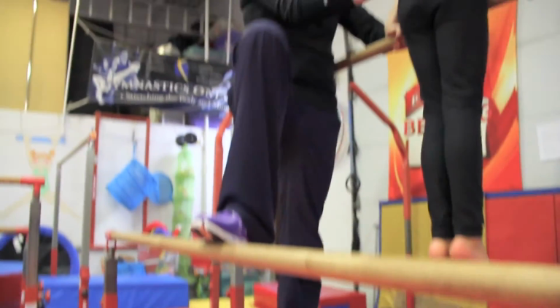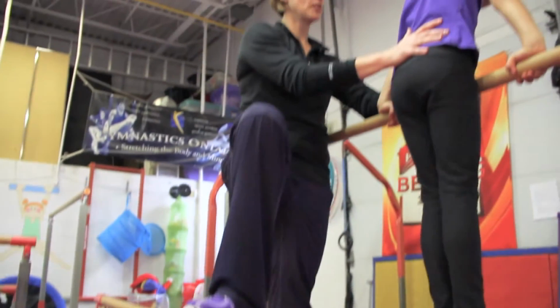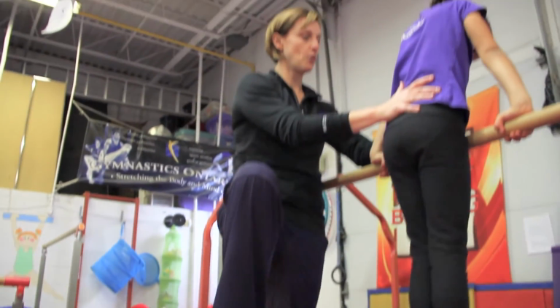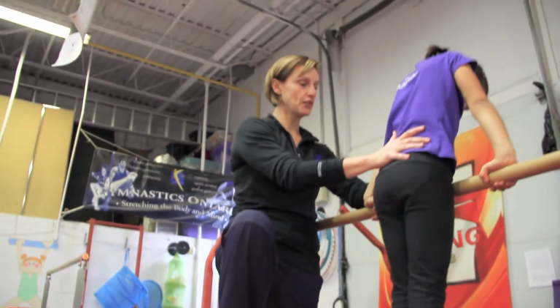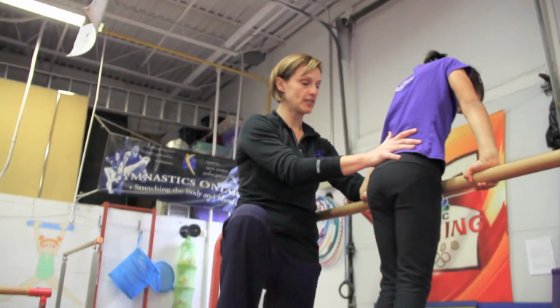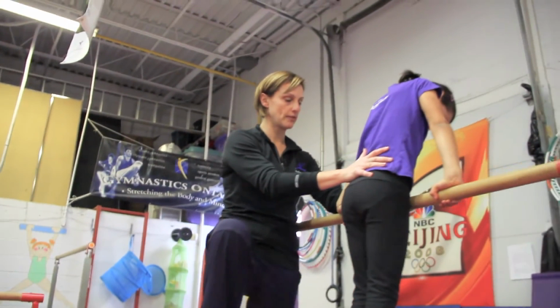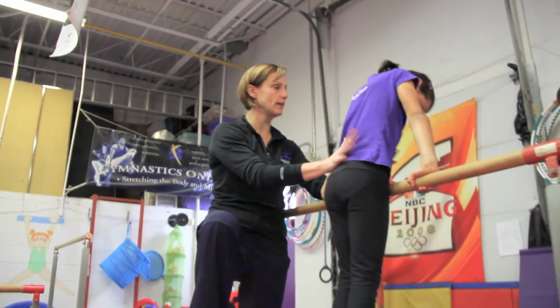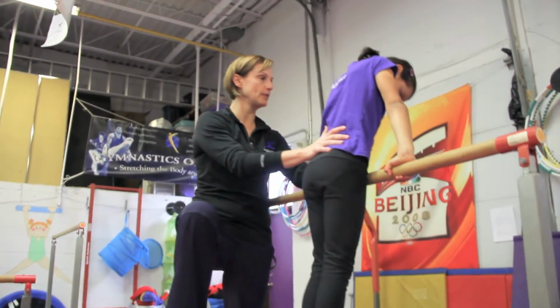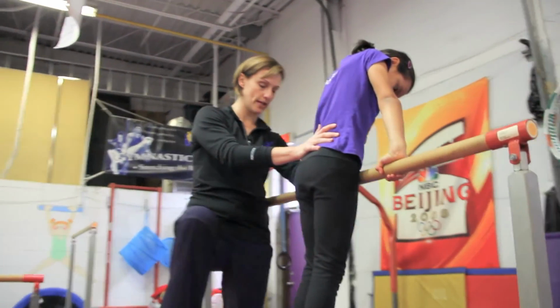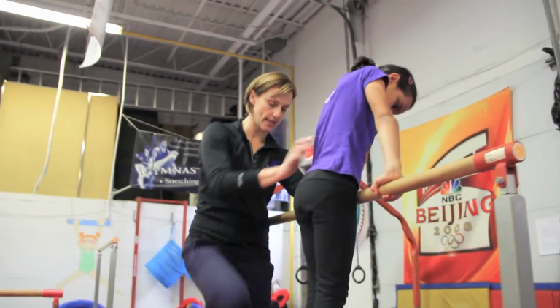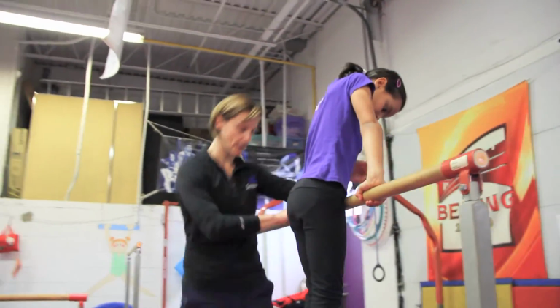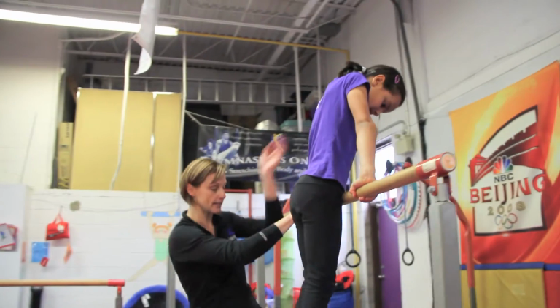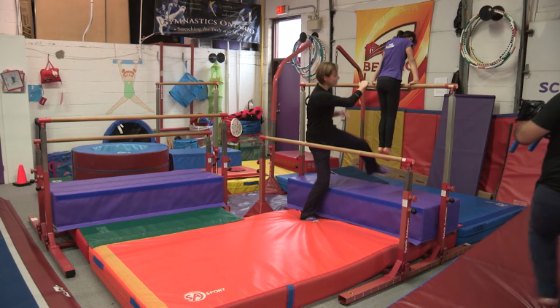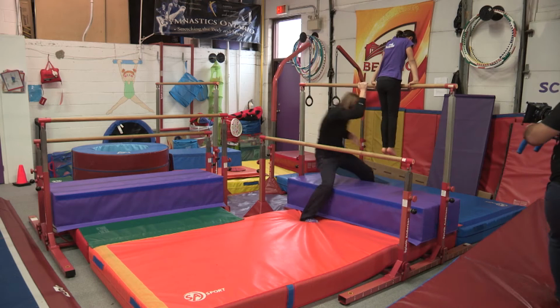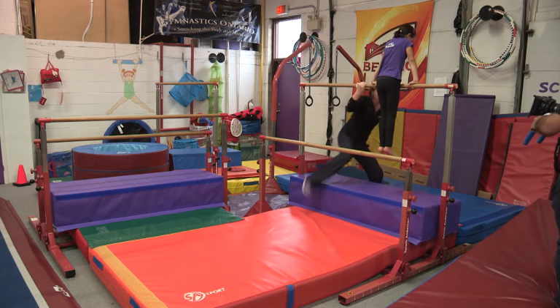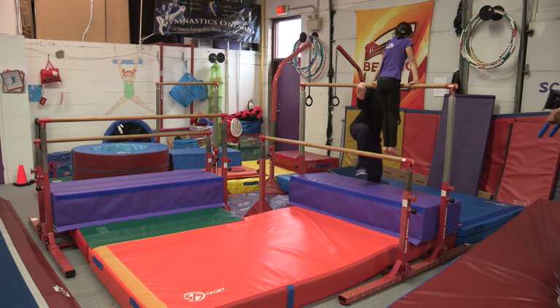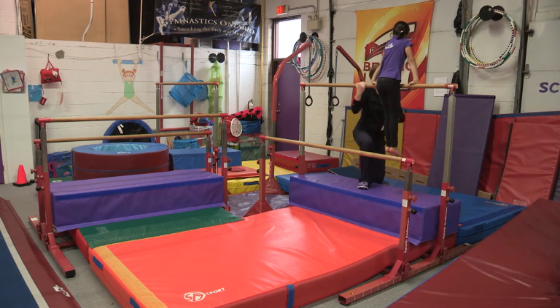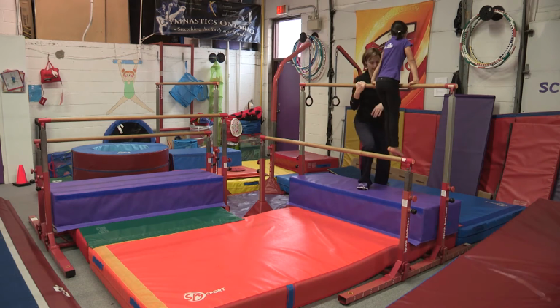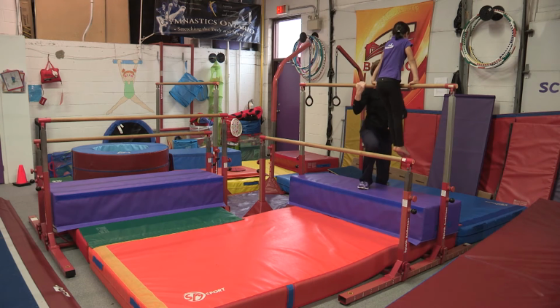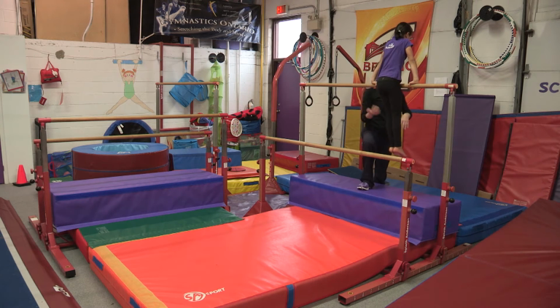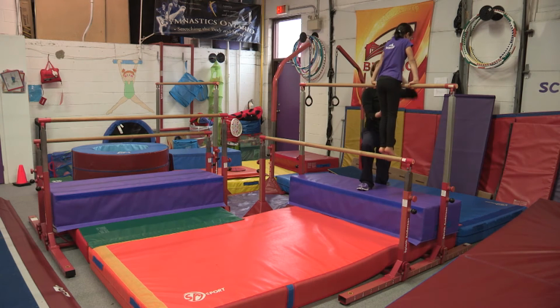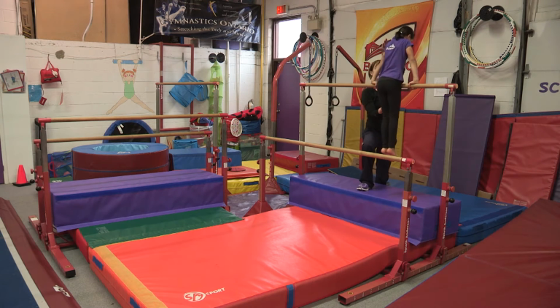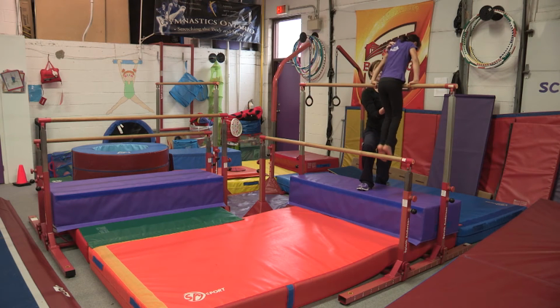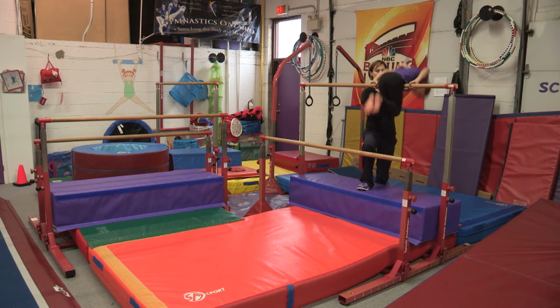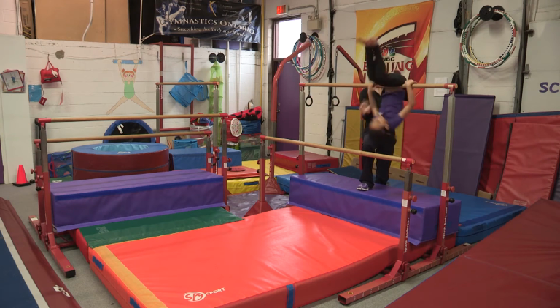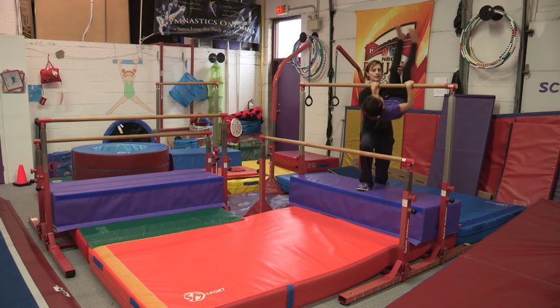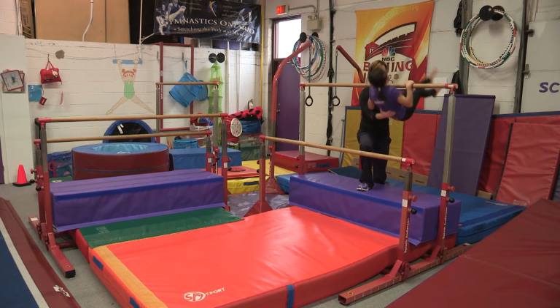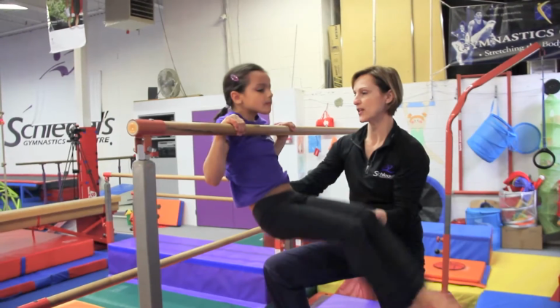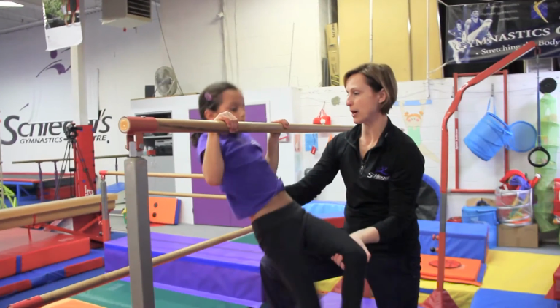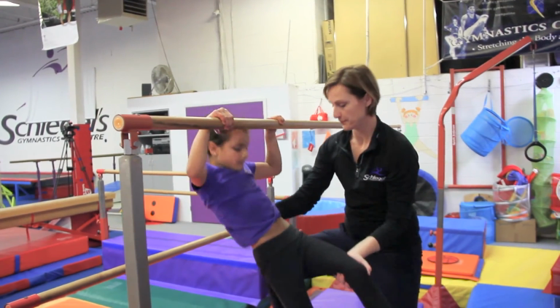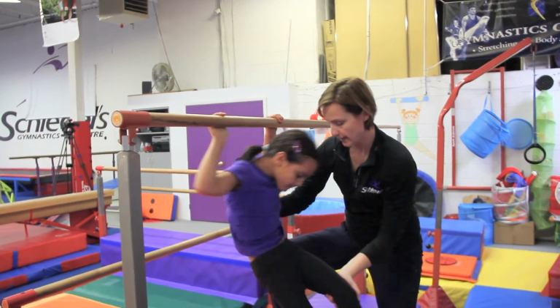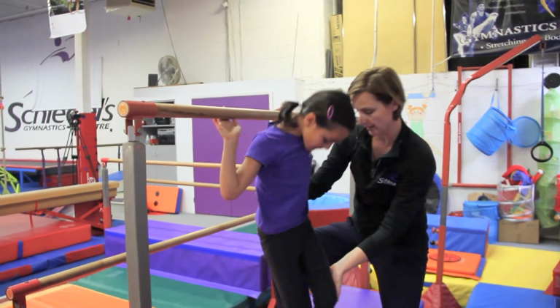She's going to hold her front support right here. I'm going to go around to the other side and help her. I can use this again and help her do her moves on the bar.